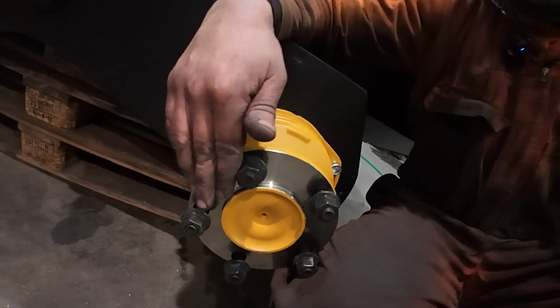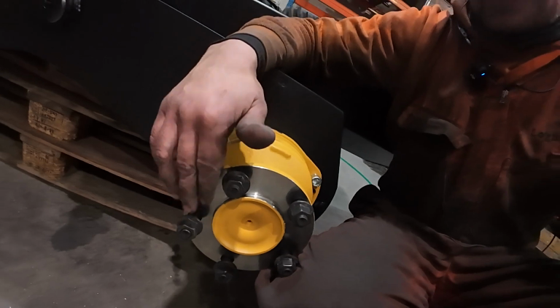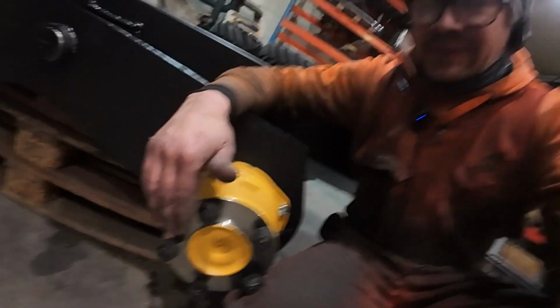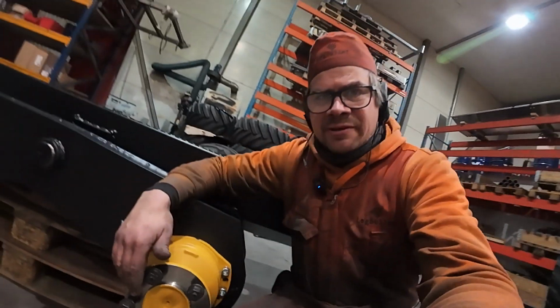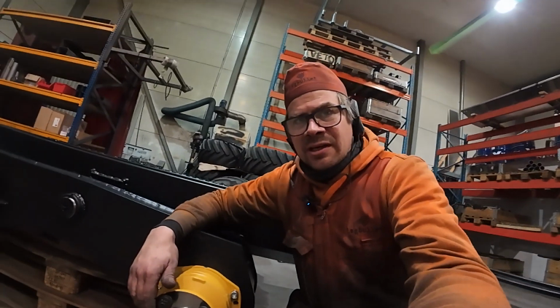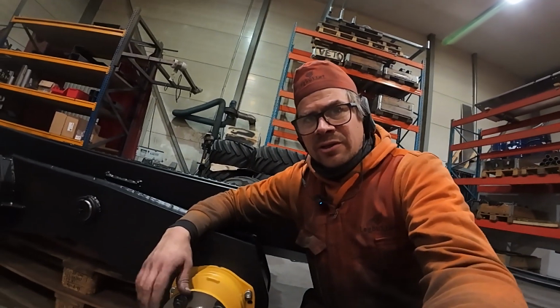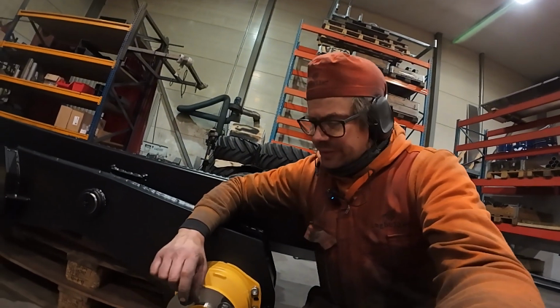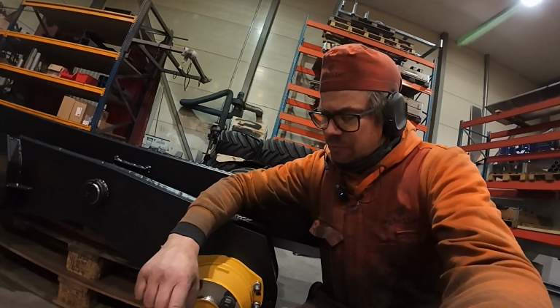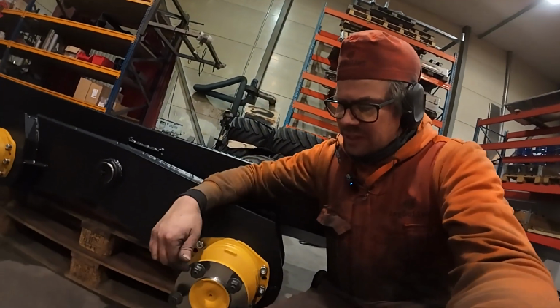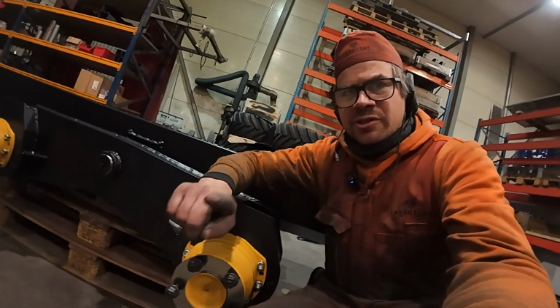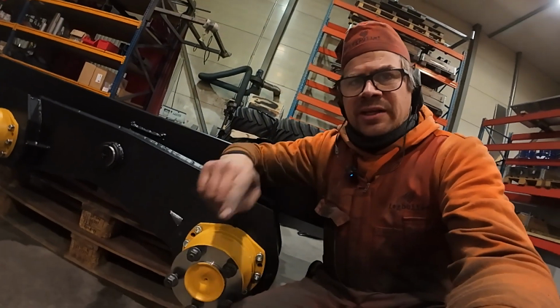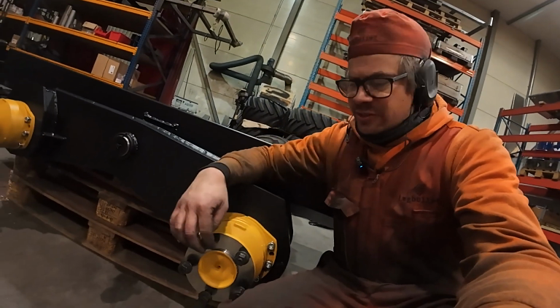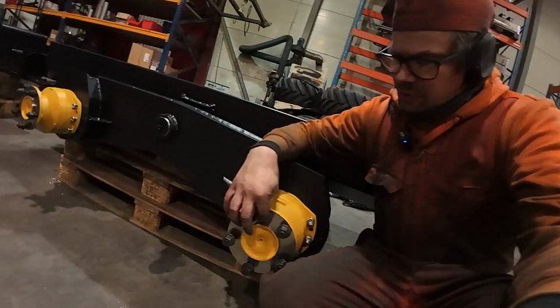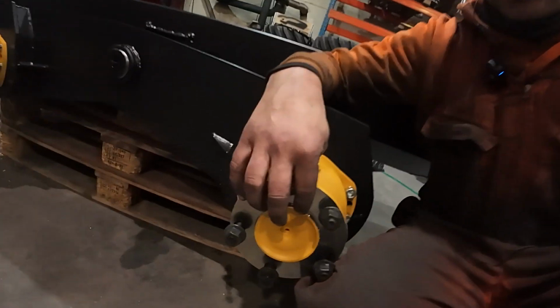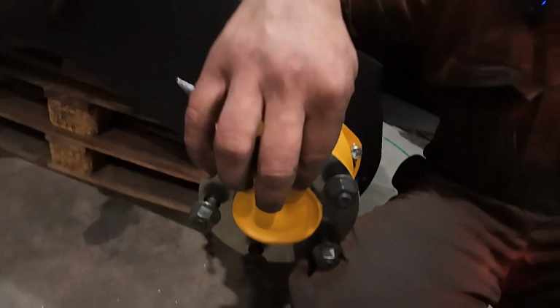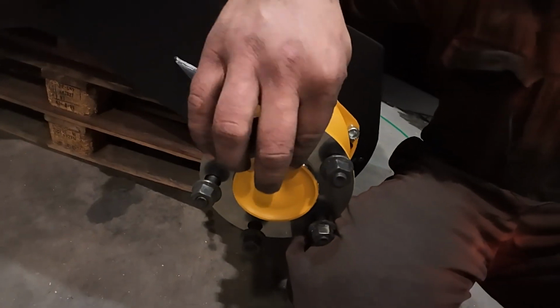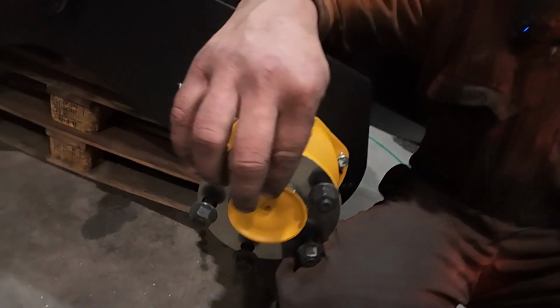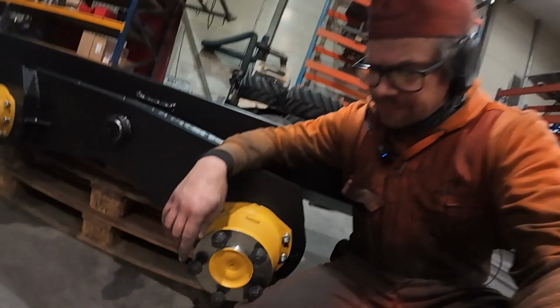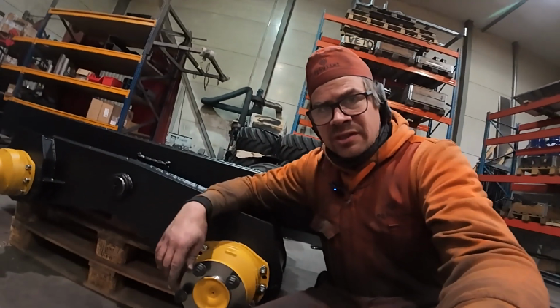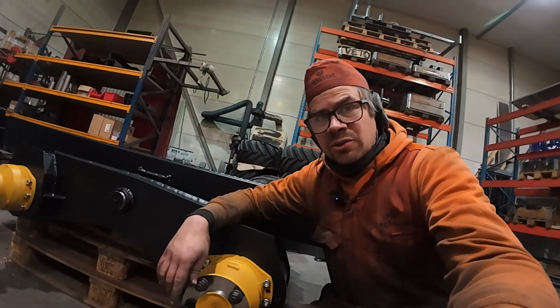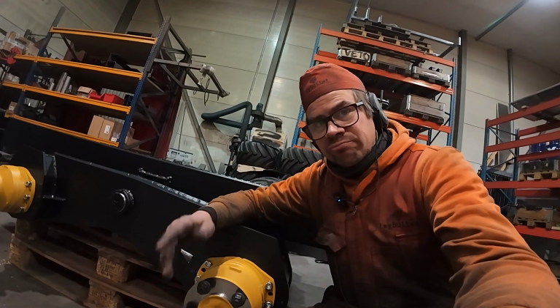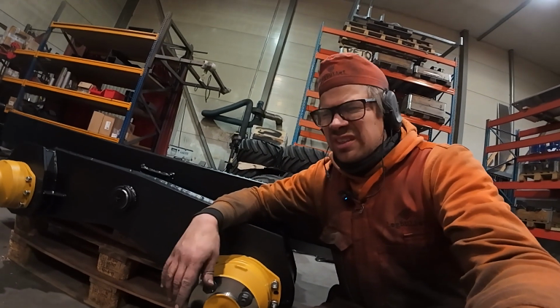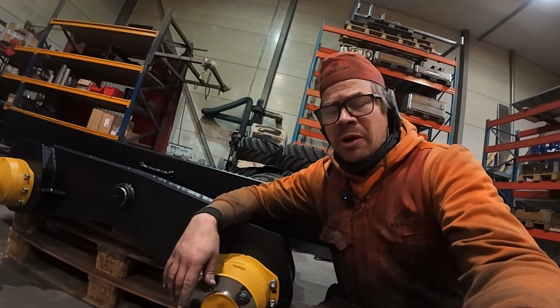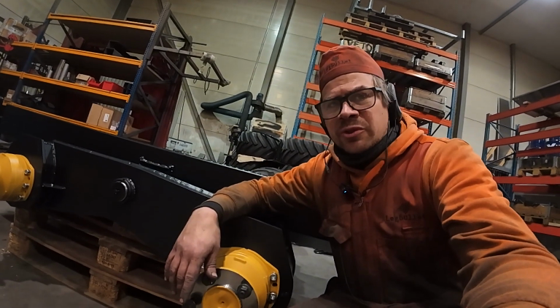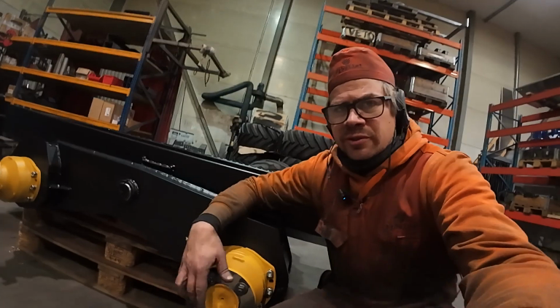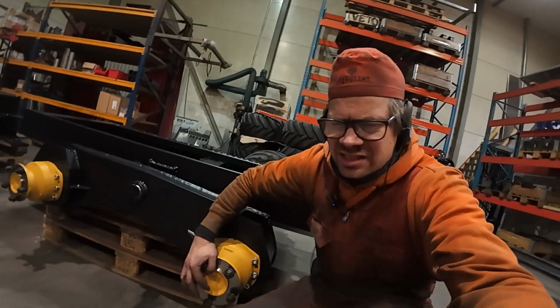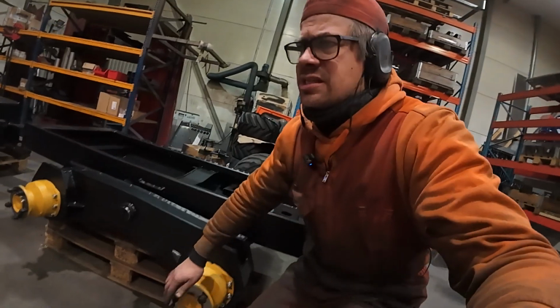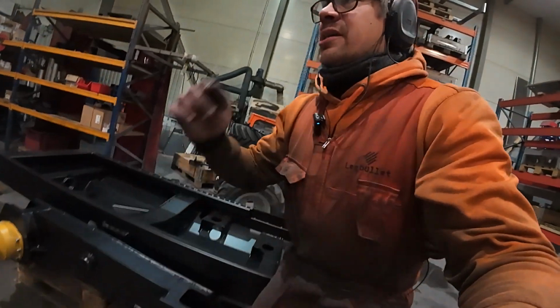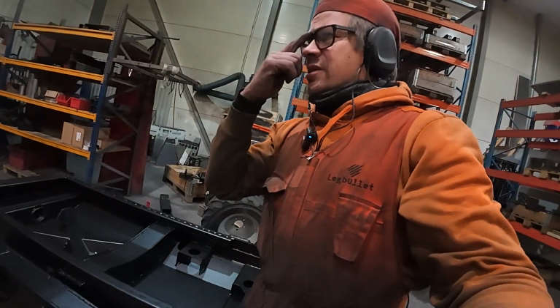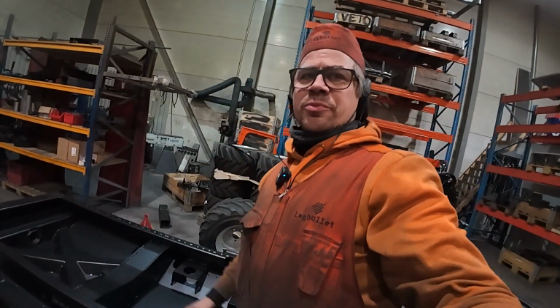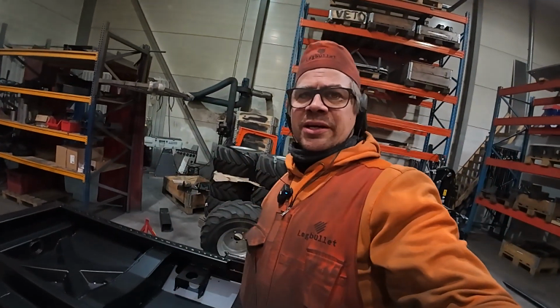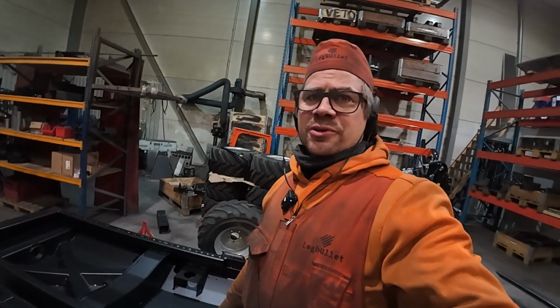Then I will have bolts going in that direction in the spacer component, and also the center part, so the problem should be solved. It just creates extra cost for me.